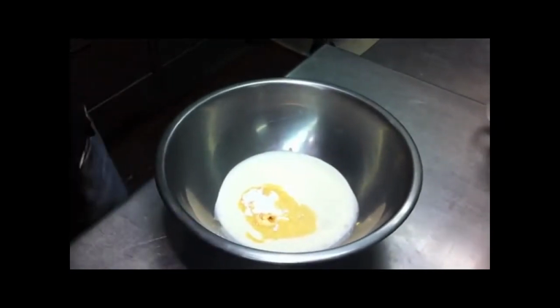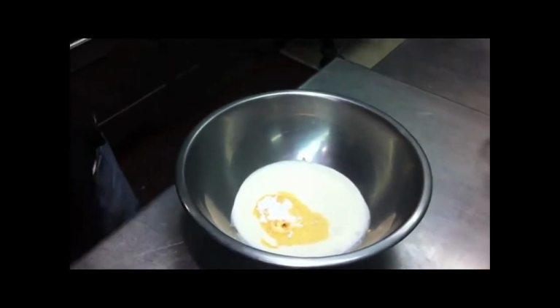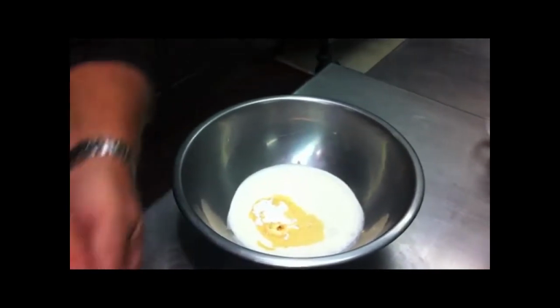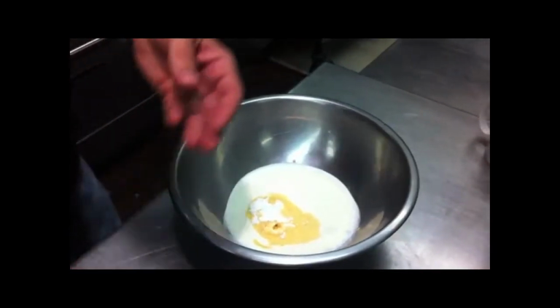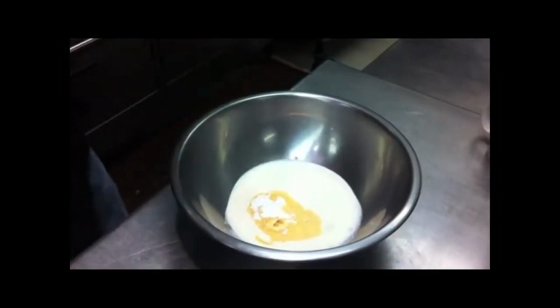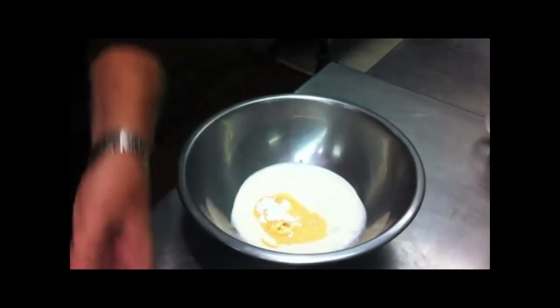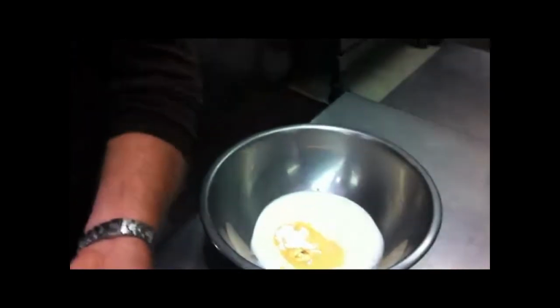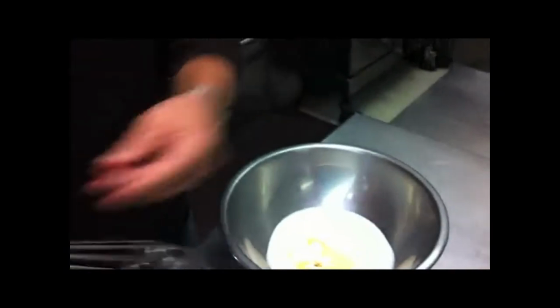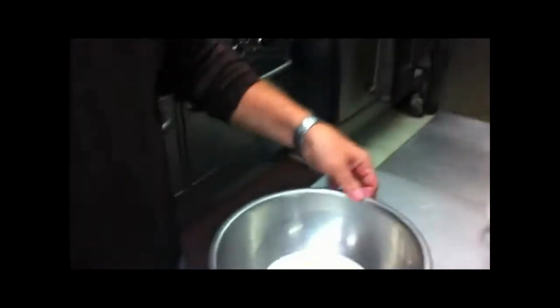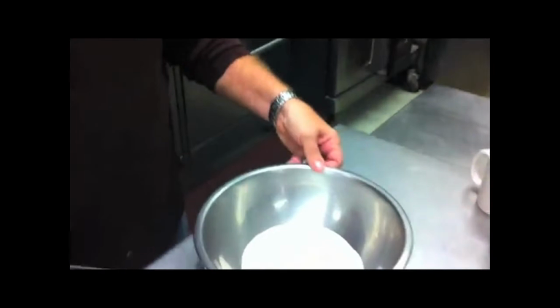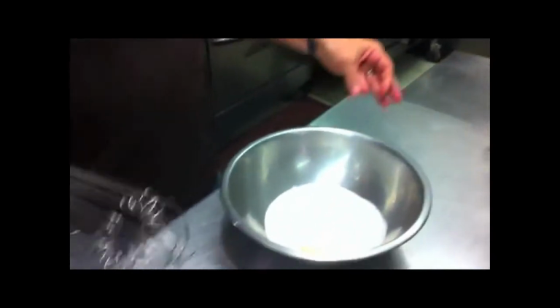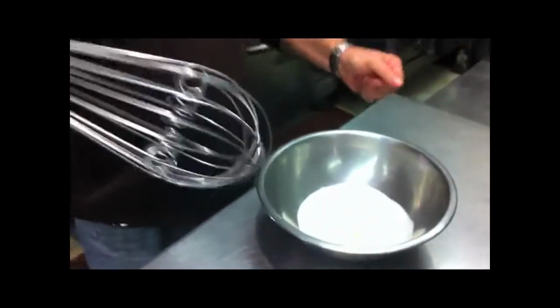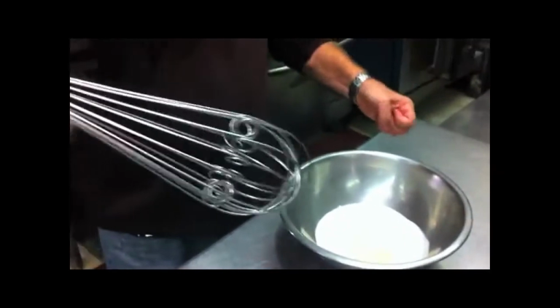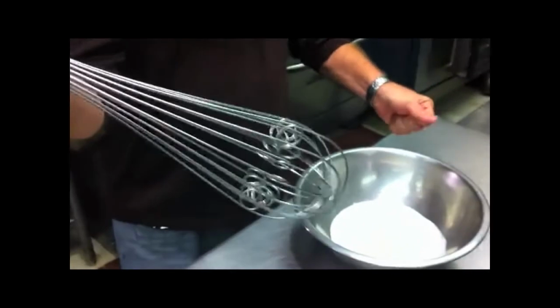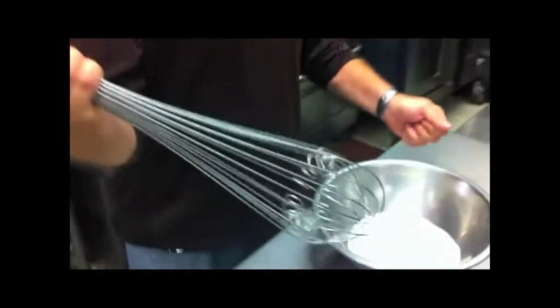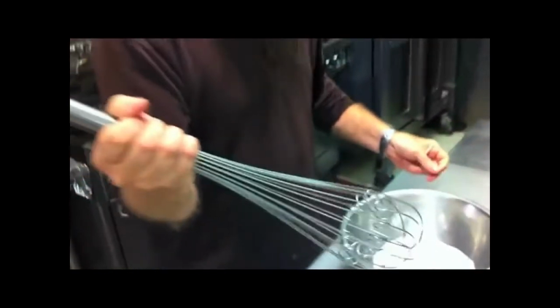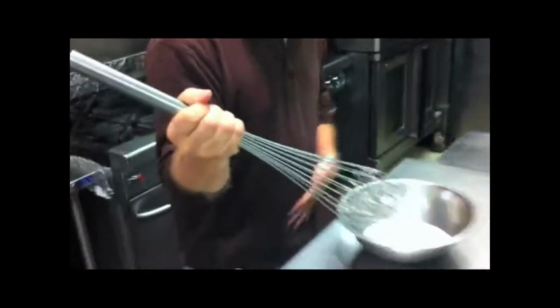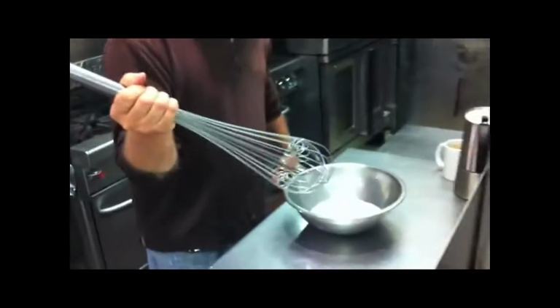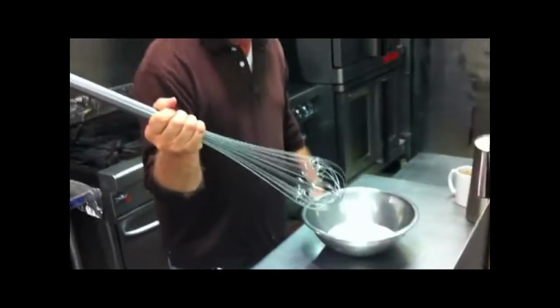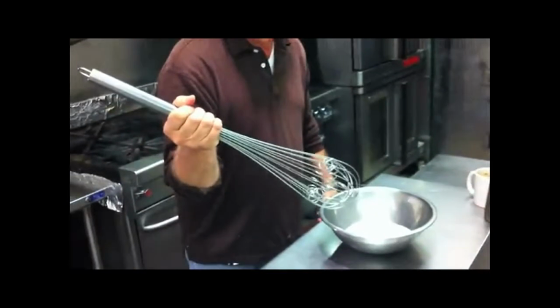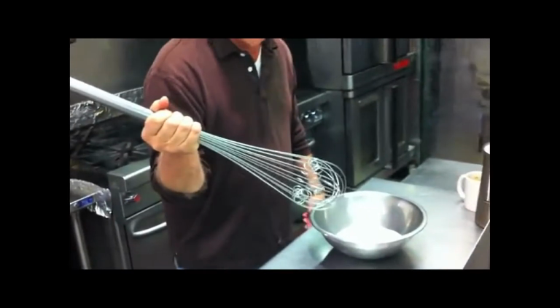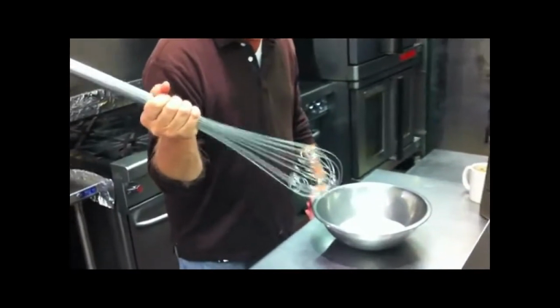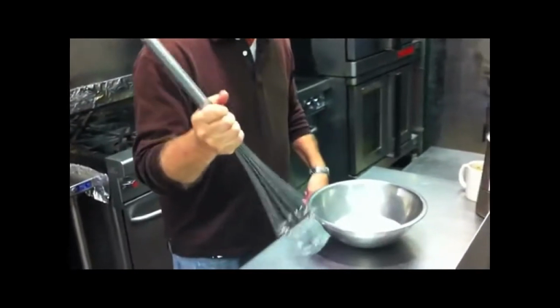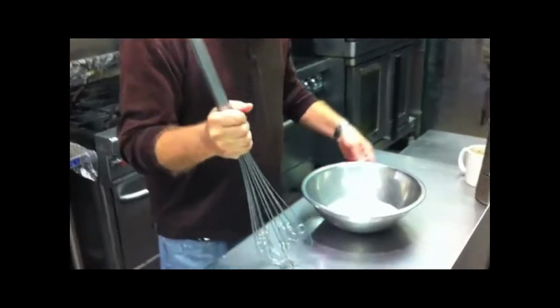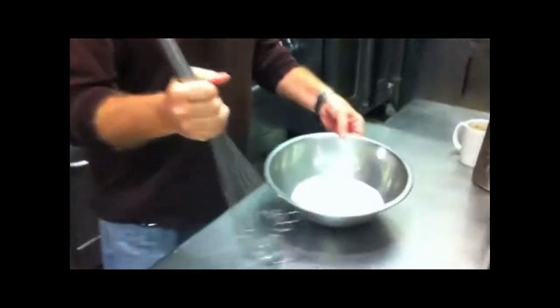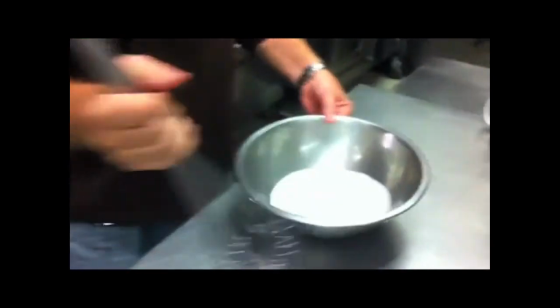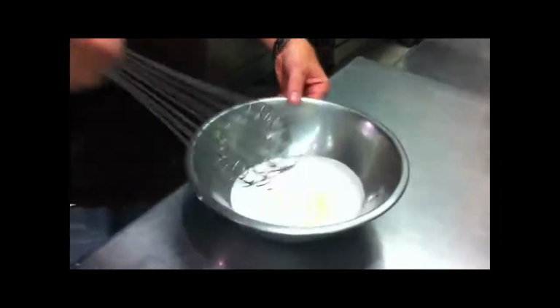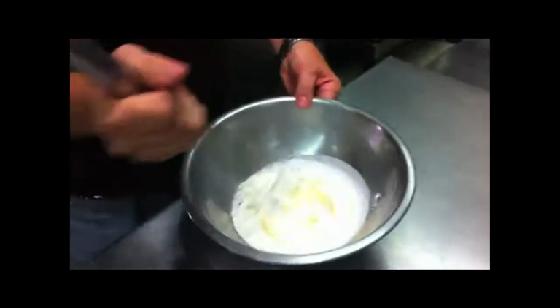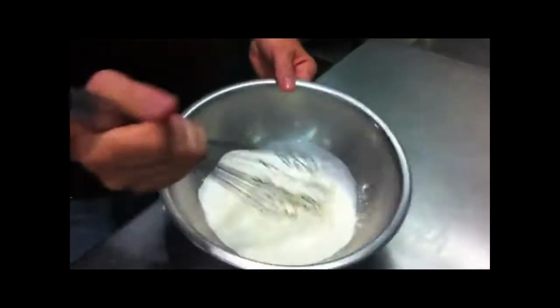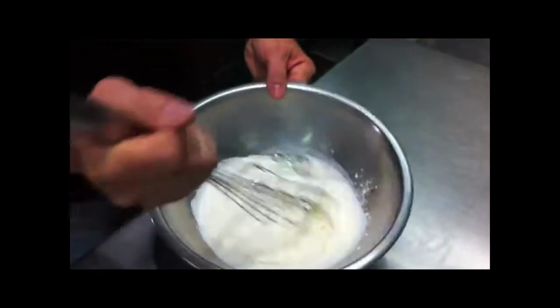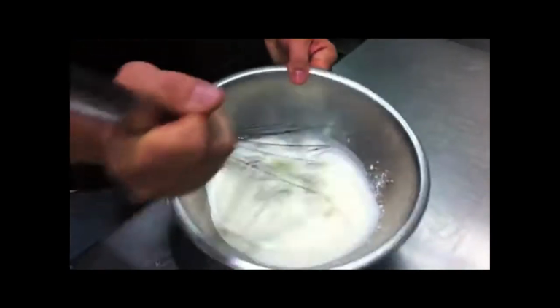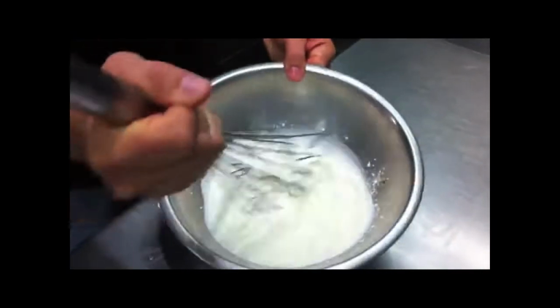And now we're going to use two whips — the biggest whisk you can find. I'll get a picture of that whisk. That thing is the biggest one you can get. If you don't have one, a smaller one will work.